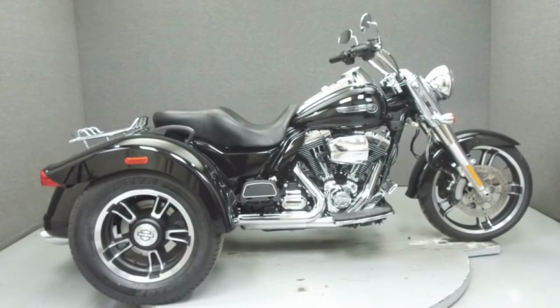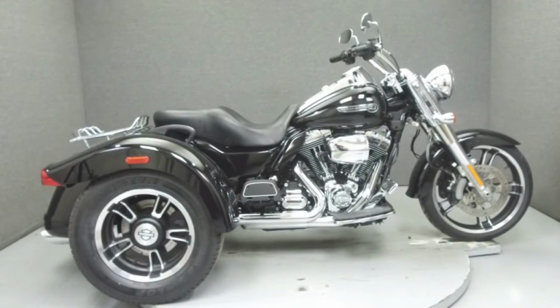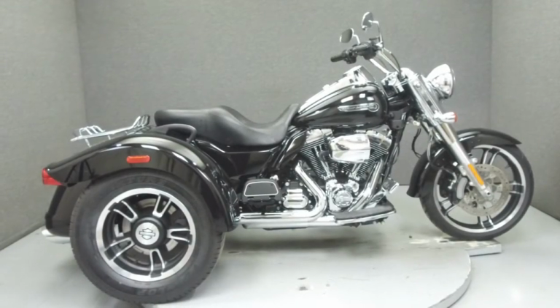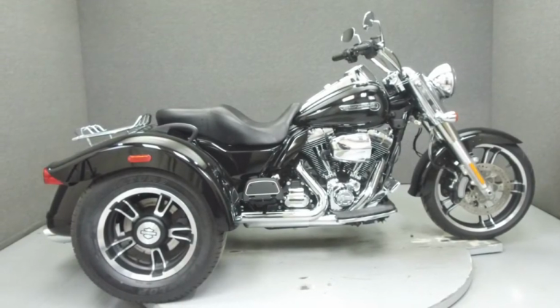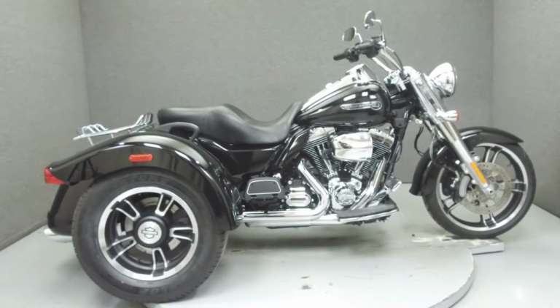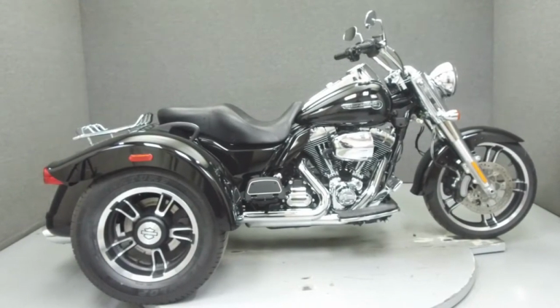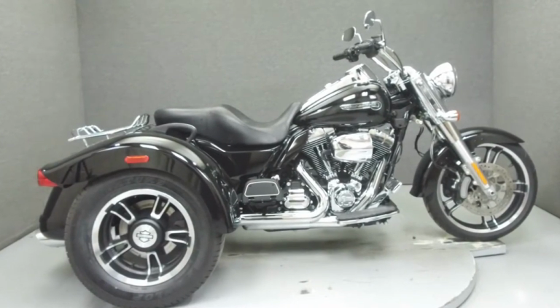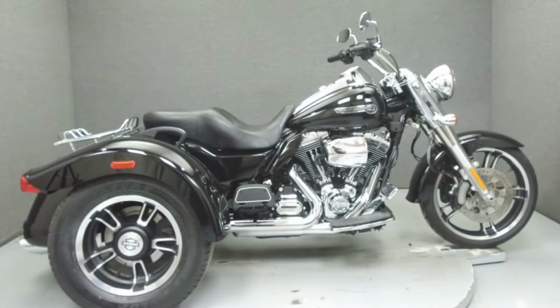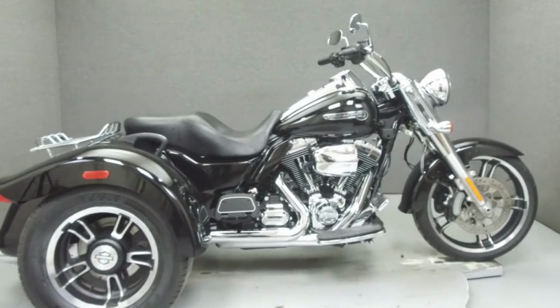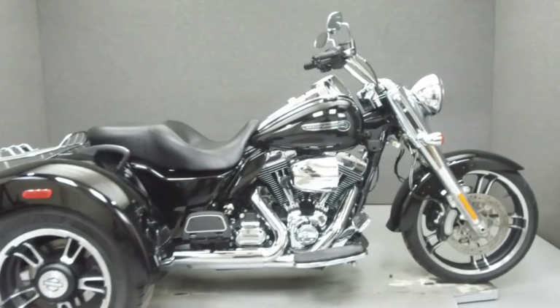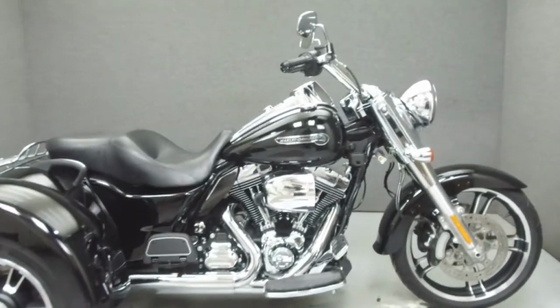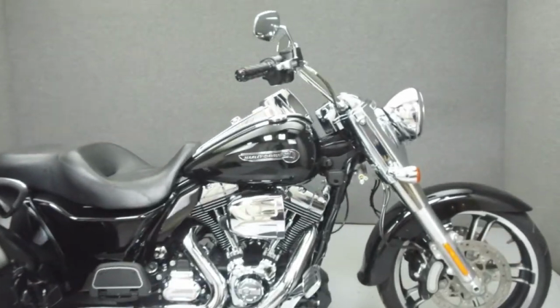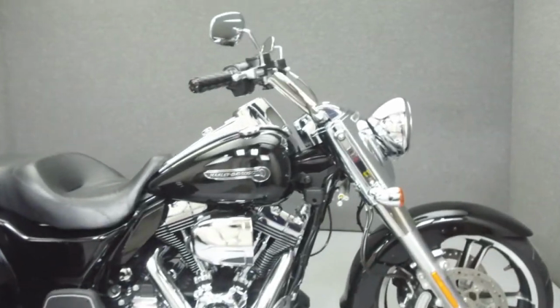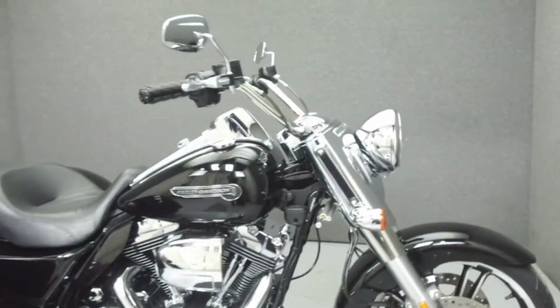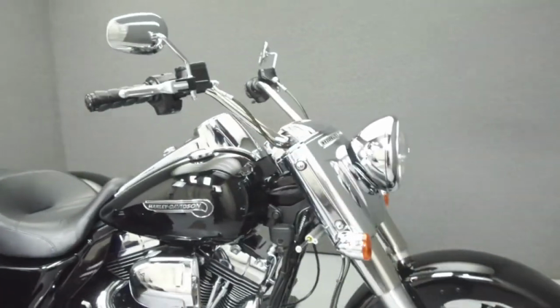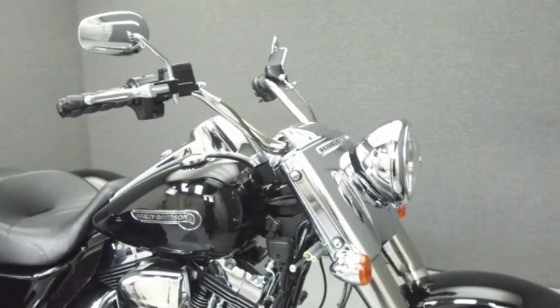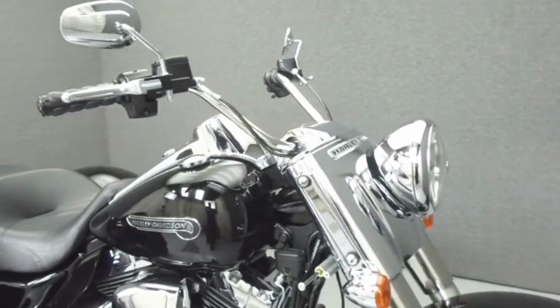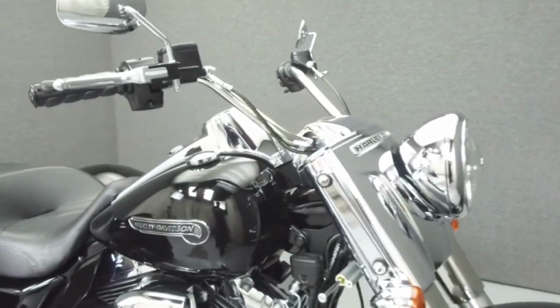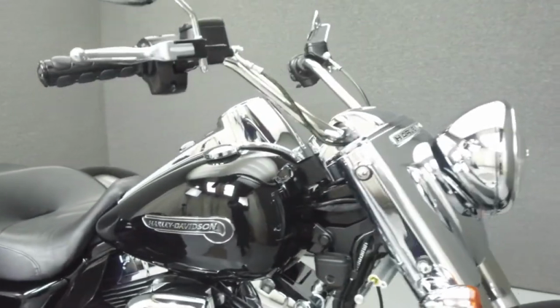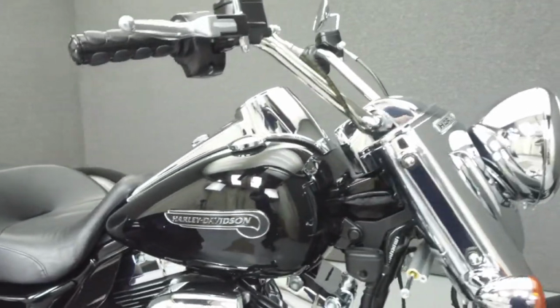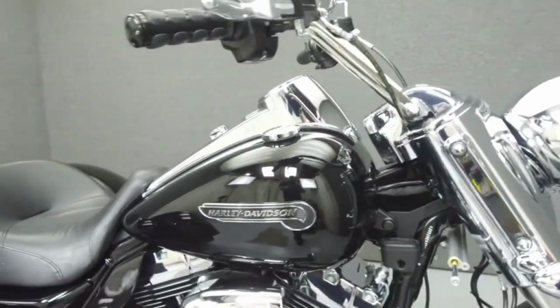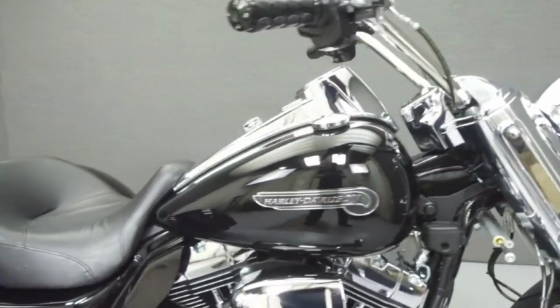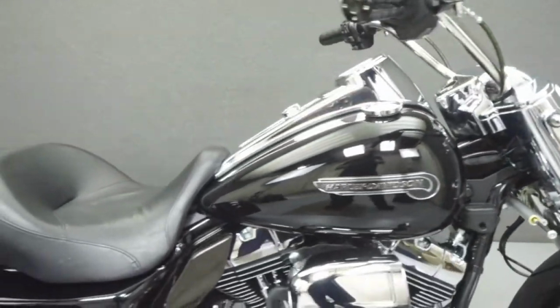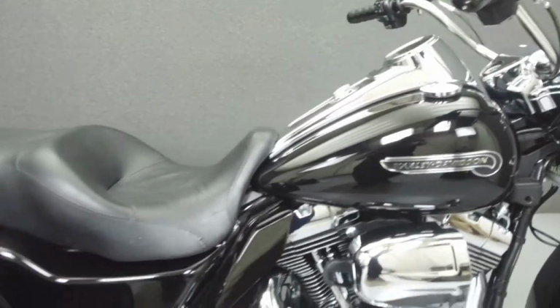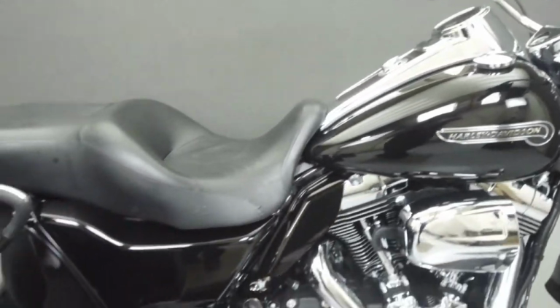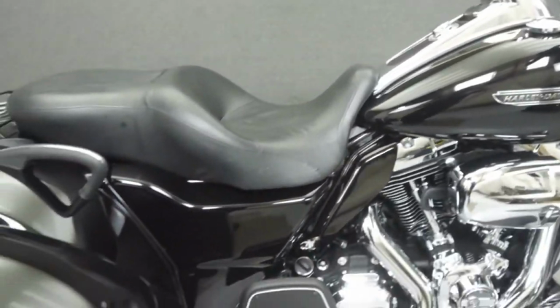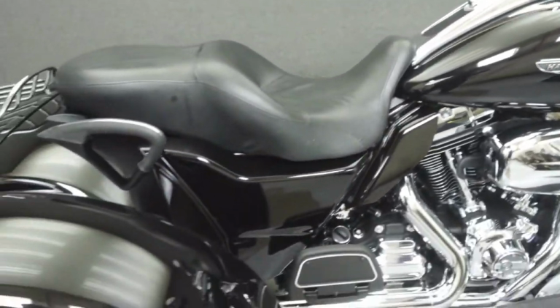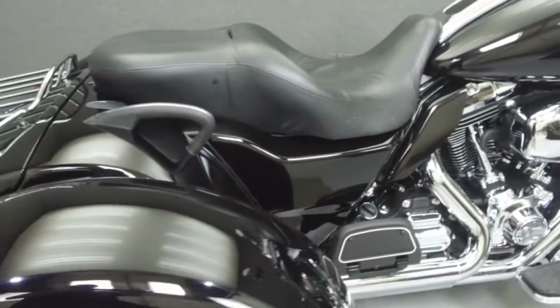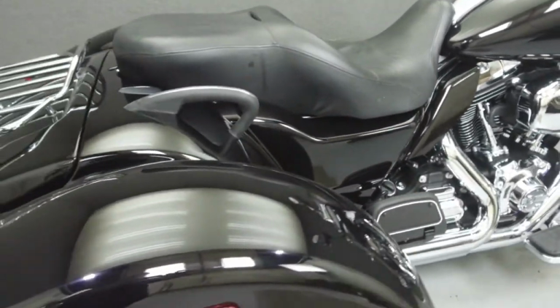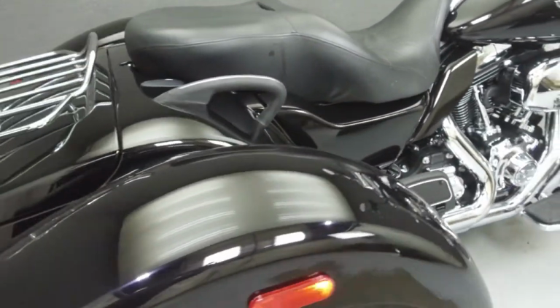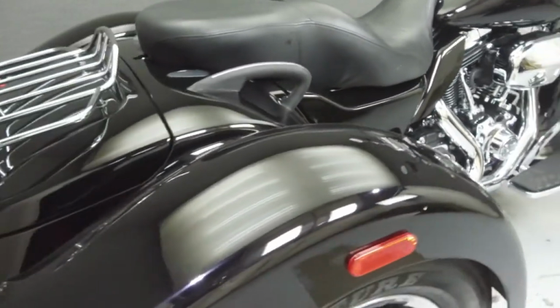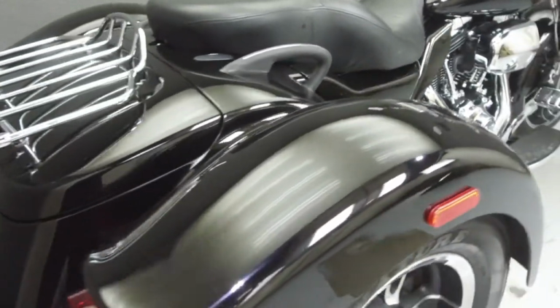Hey everyone, this is Keegan from National PowerSports. Today we're going to take a look at this 2016 Harley-Davidson Freewheeler with 853 miles.